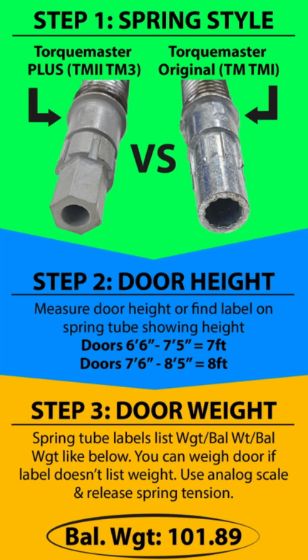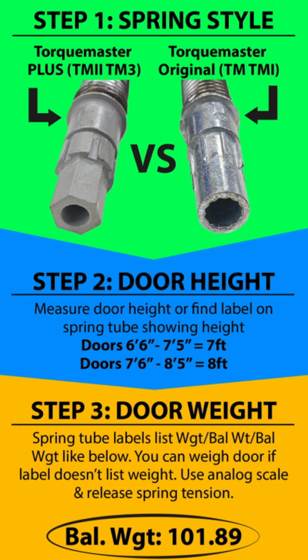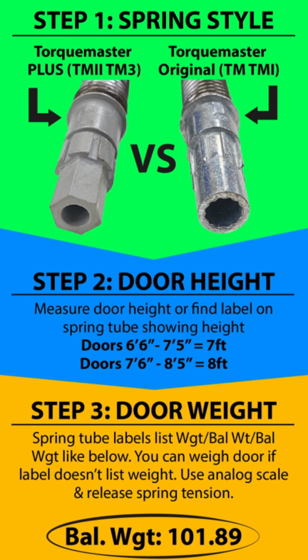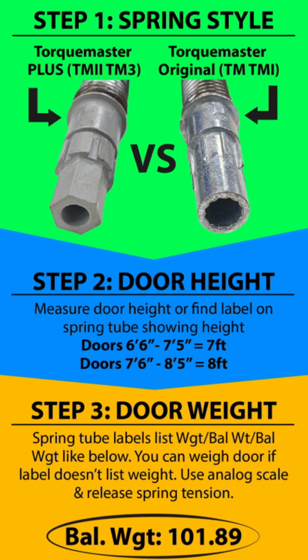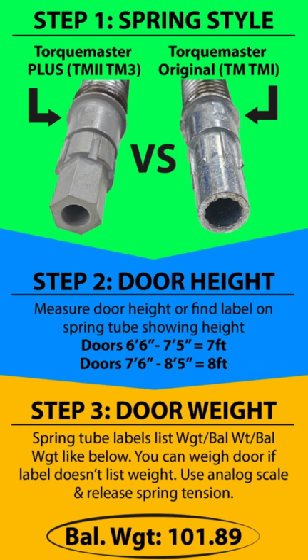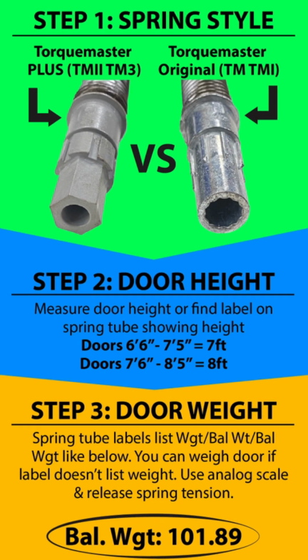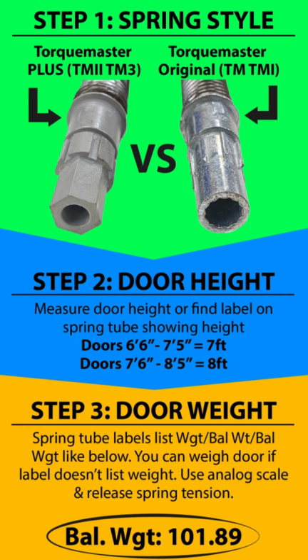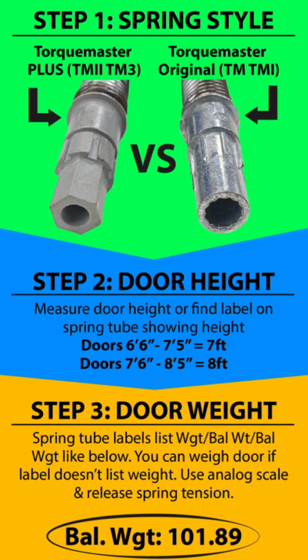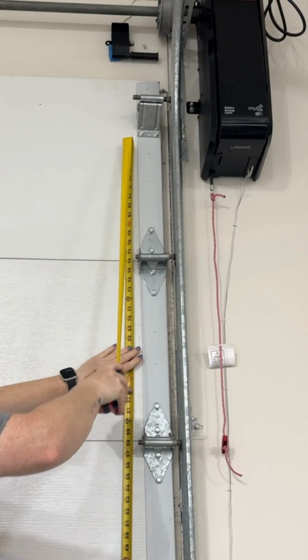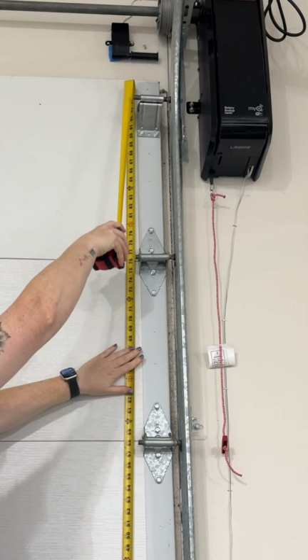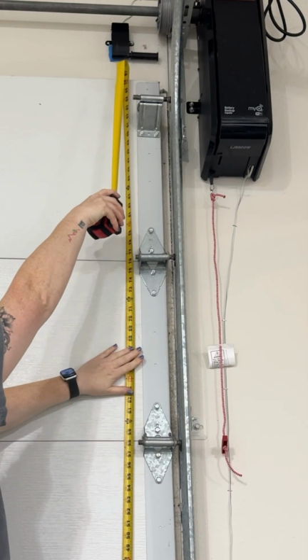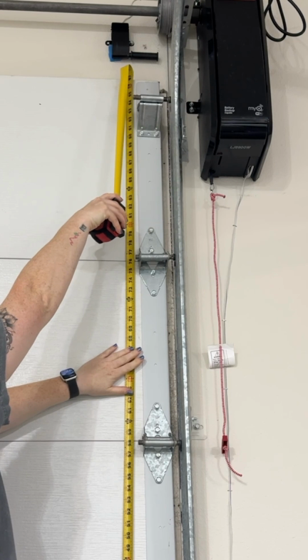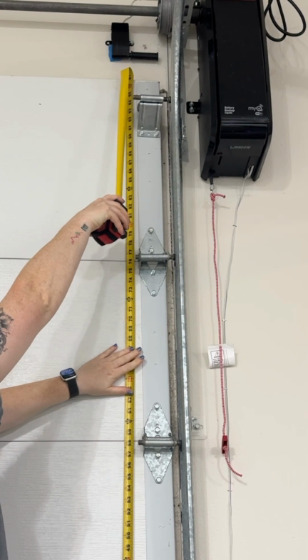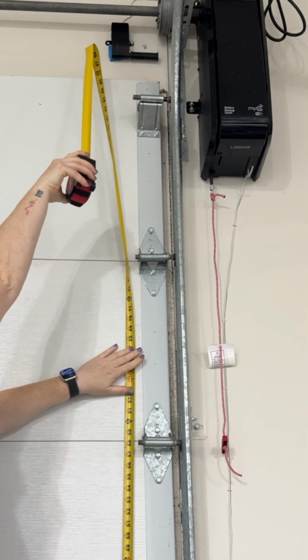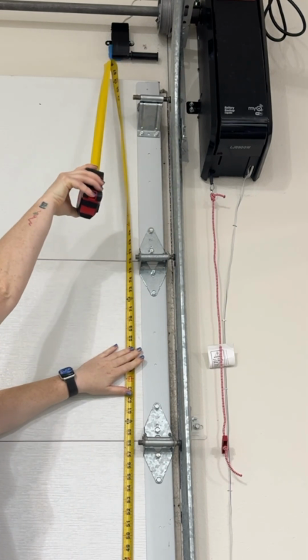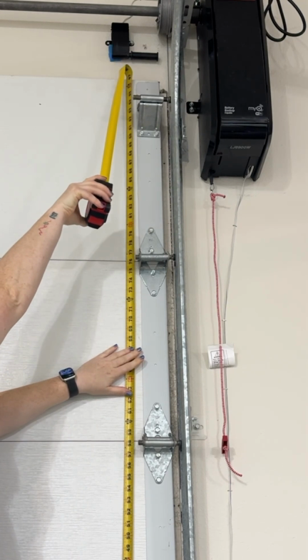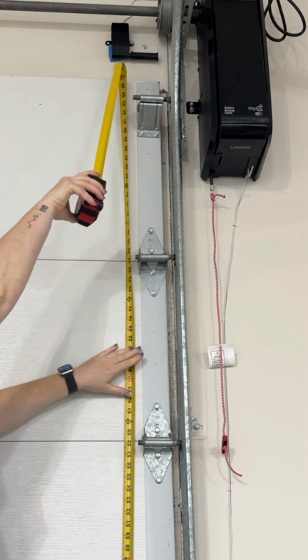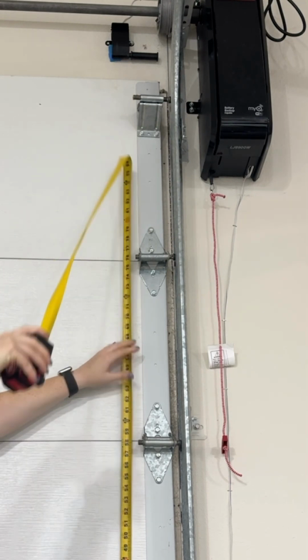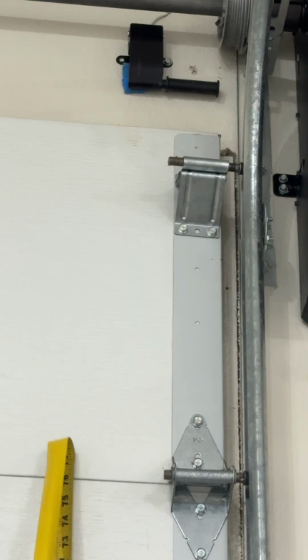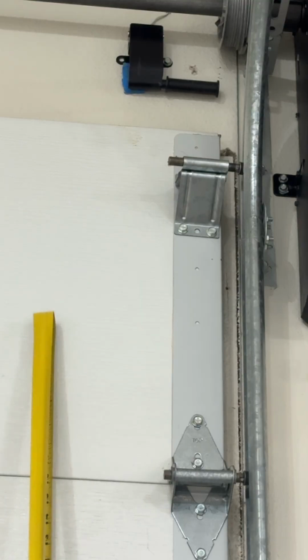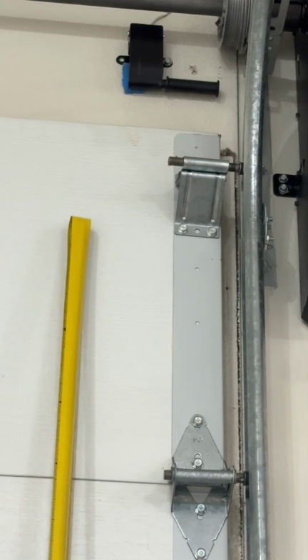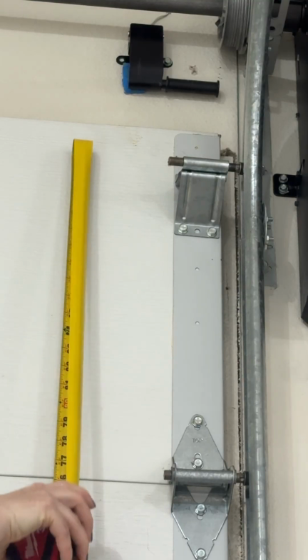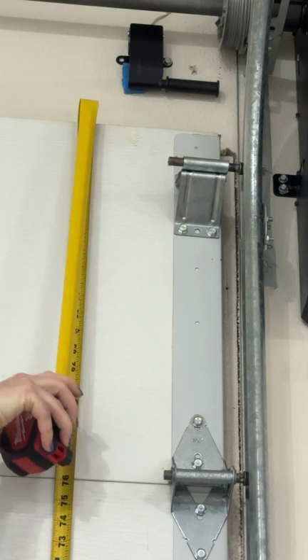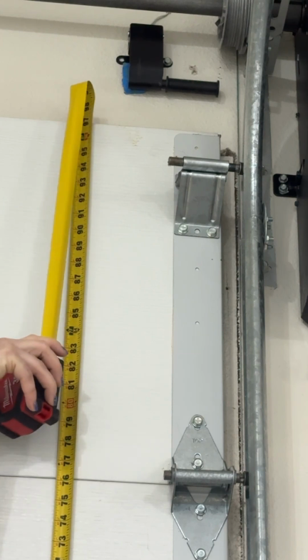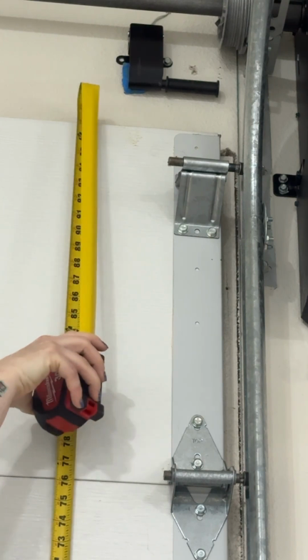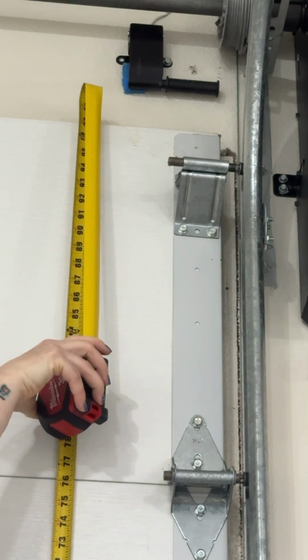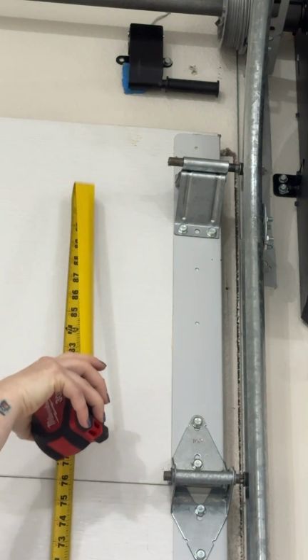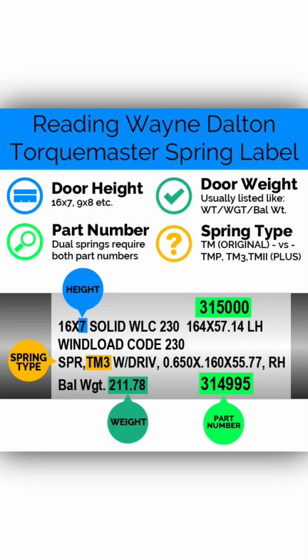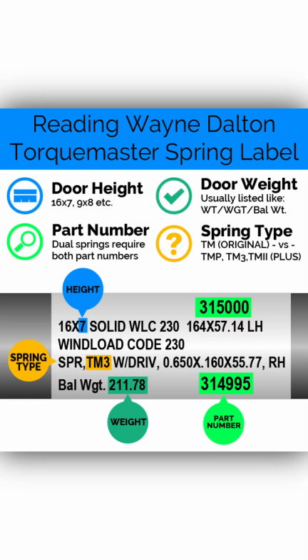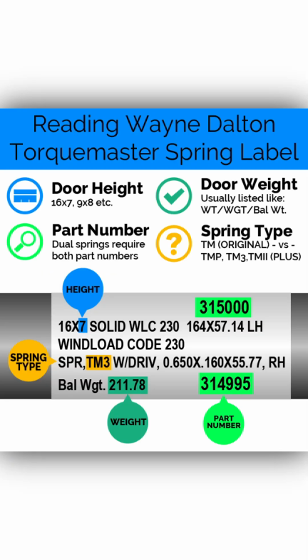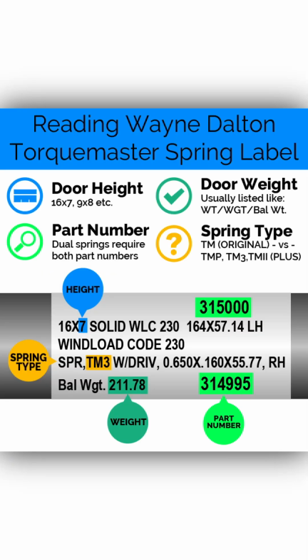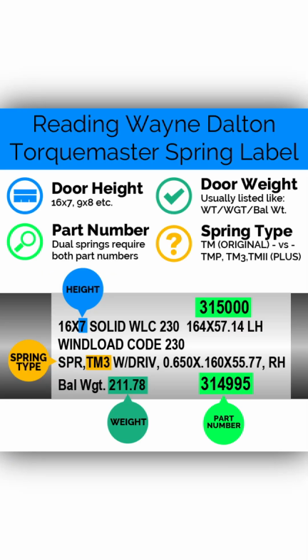Step 2: Measure door height. If your garage door measures between 6 foot 6 inches and 7 foot 5 inches, select 7 foot as your door height. If it measures between 7 foot 6 inches and 8 foot 5 inches, select 8 foot as your door height. You can also check the spring tube label — it often lists the correct height there.